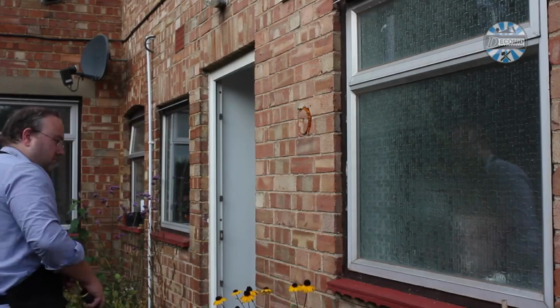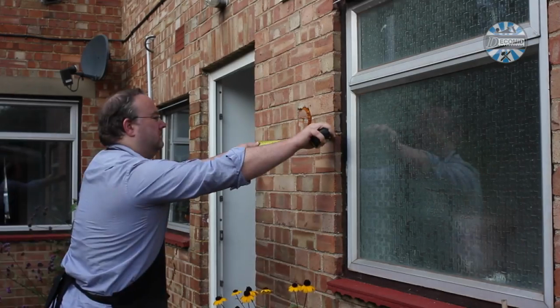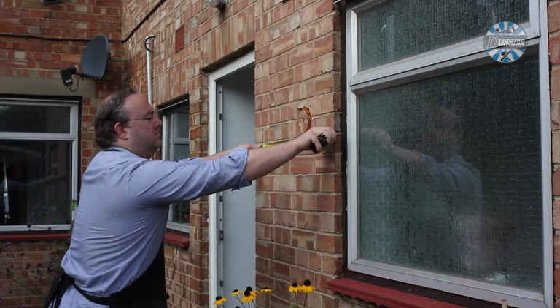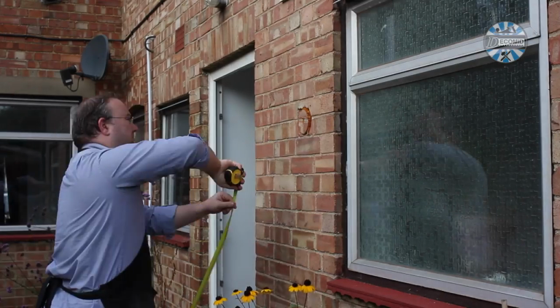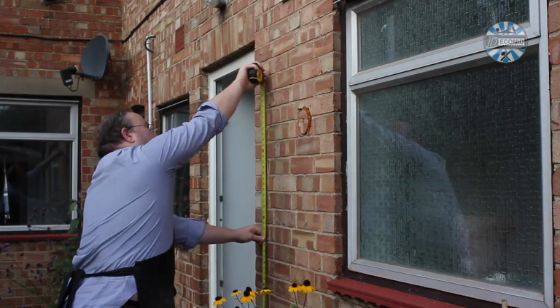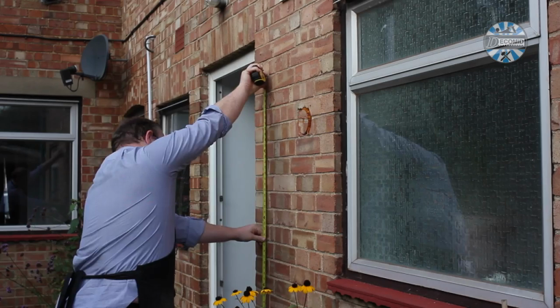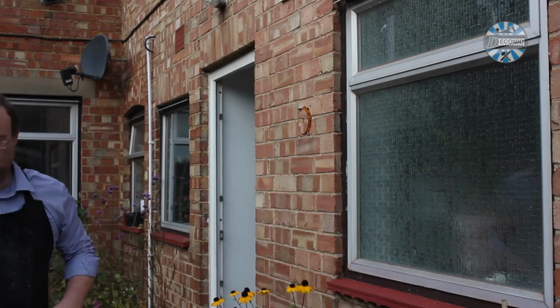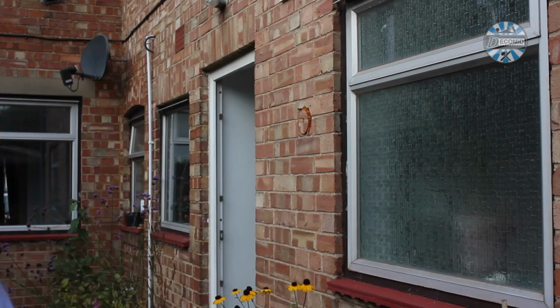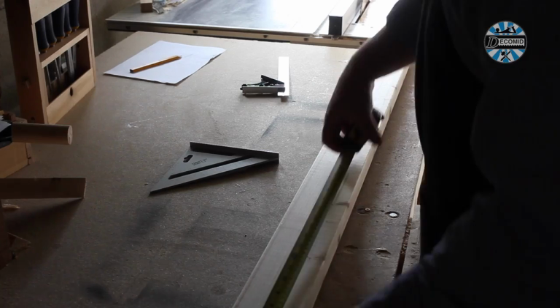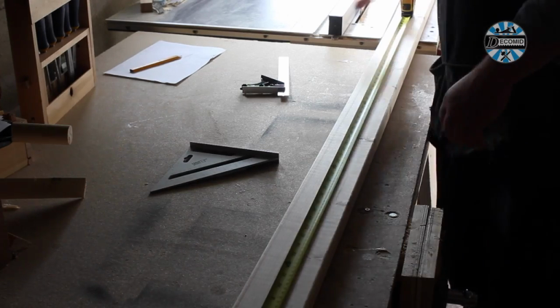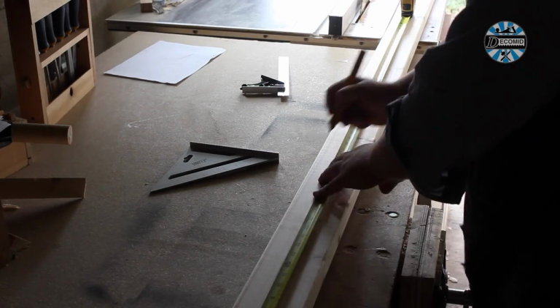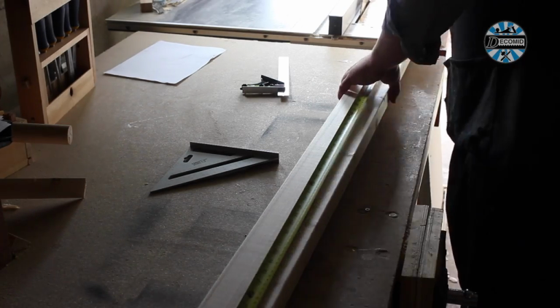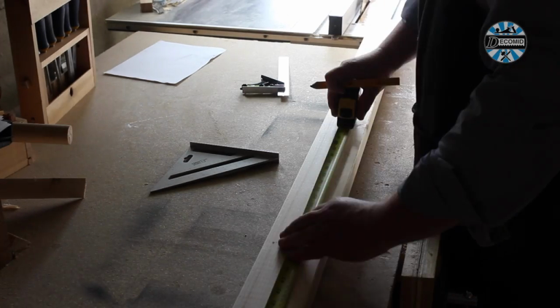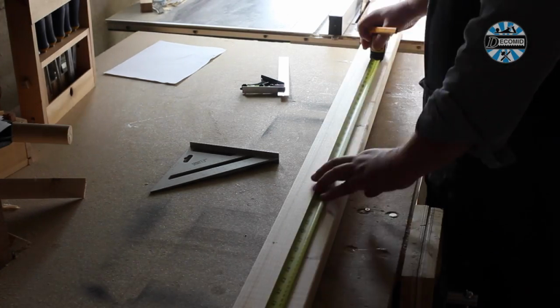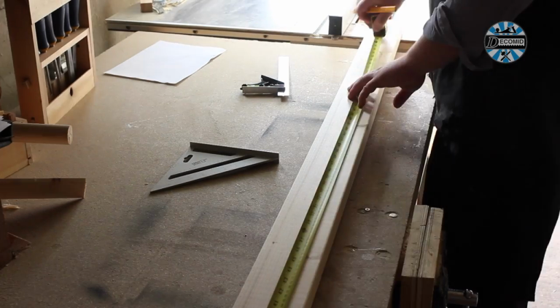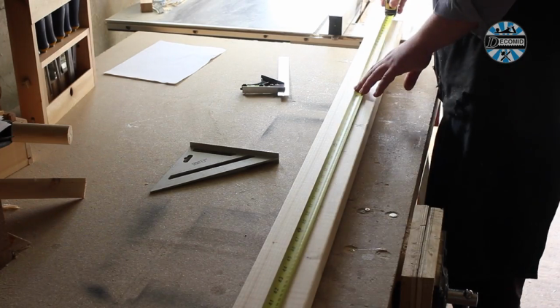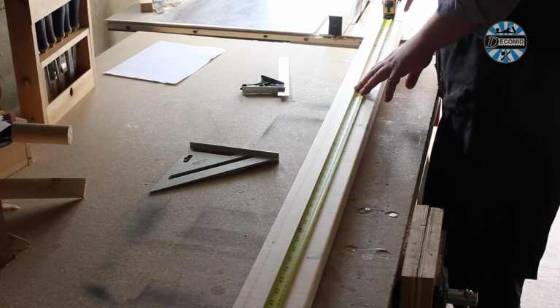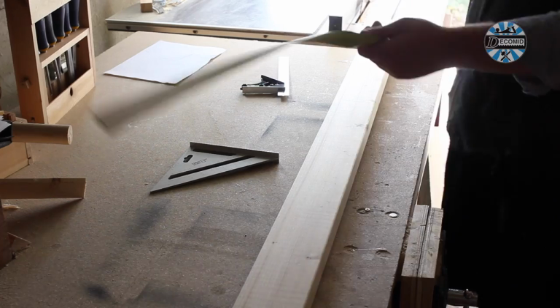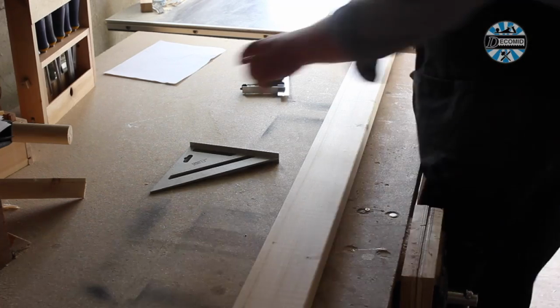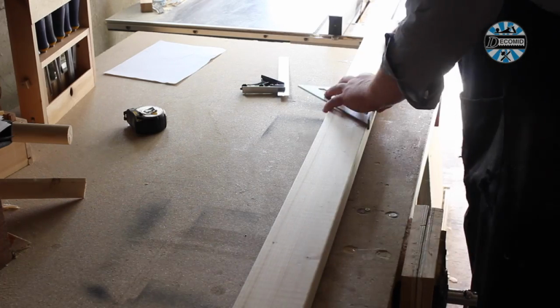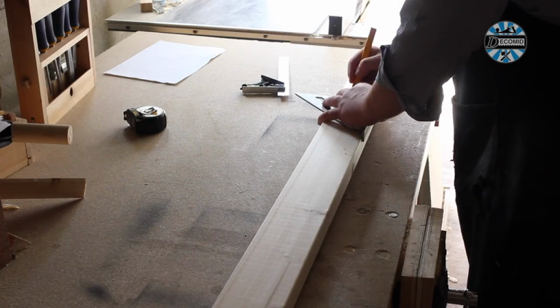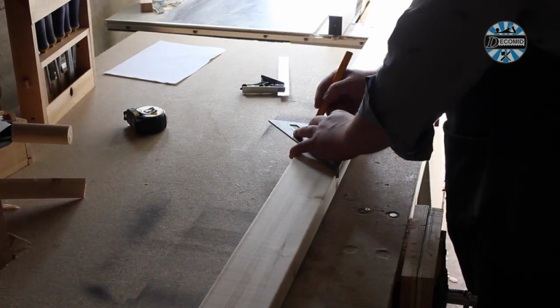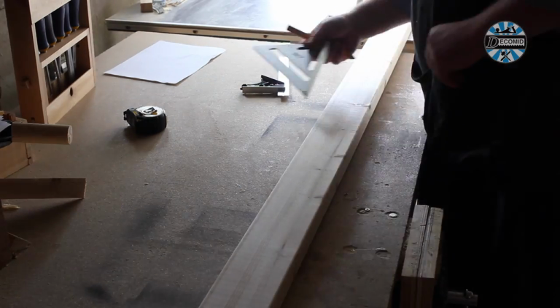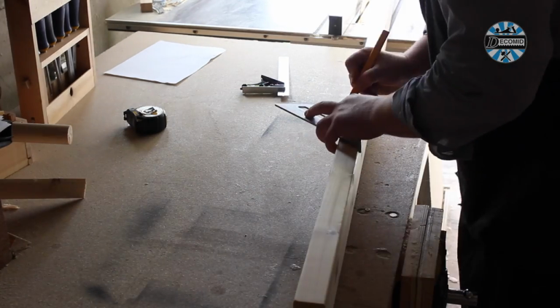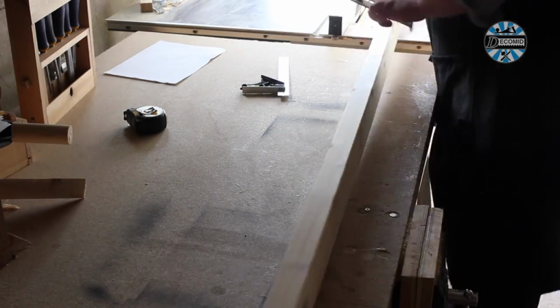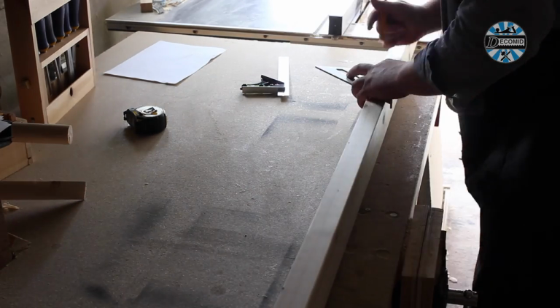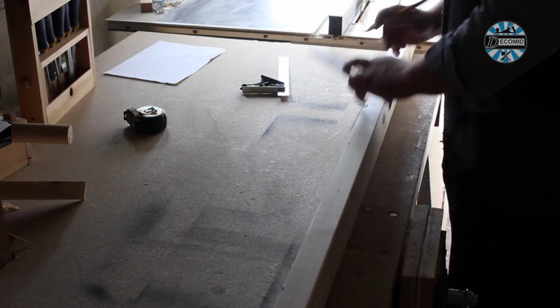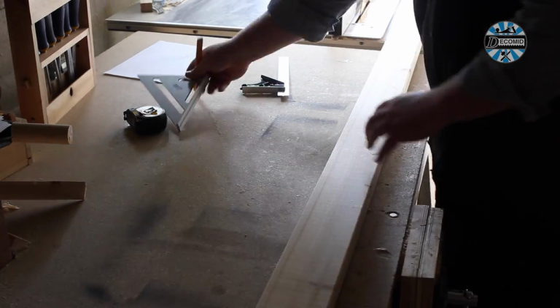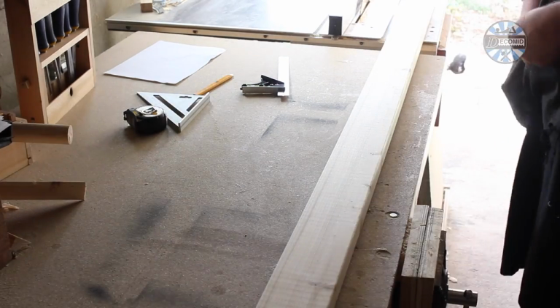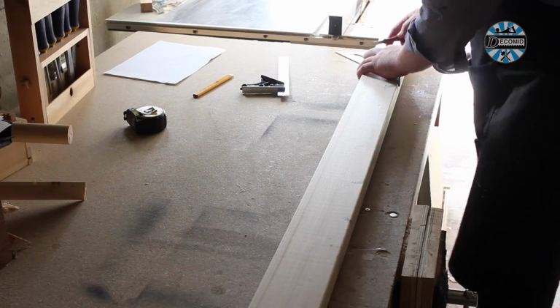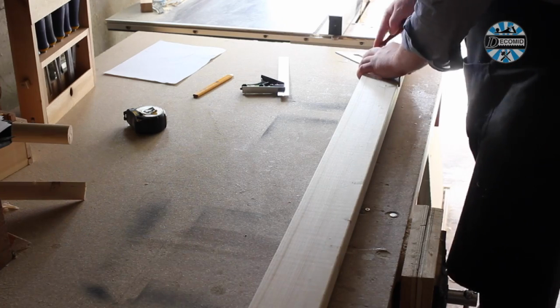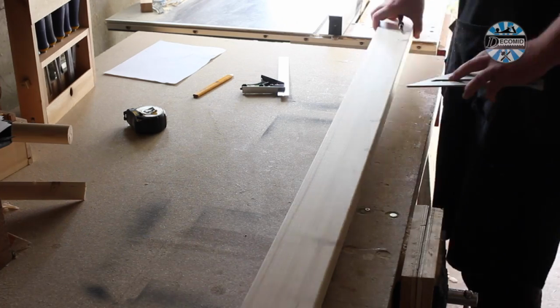Start by measuring the space you have available. Here I wanted the planters to fit between the back door and bathroom window. These planters are going to be made from one 2x4 and around 3 feet of 1.5x2 inches left over from the apple tray bolts.